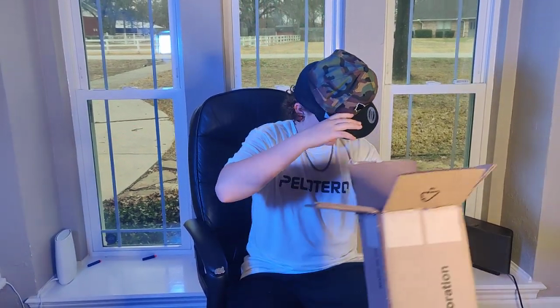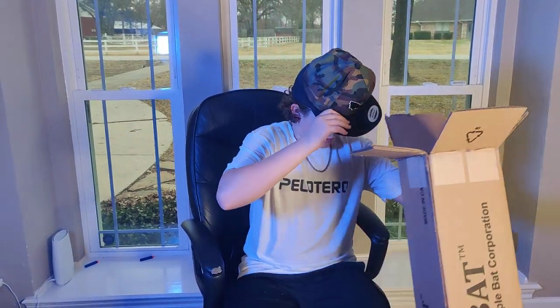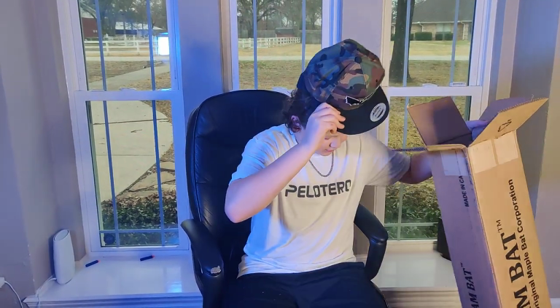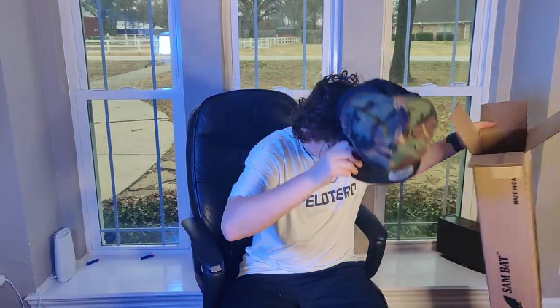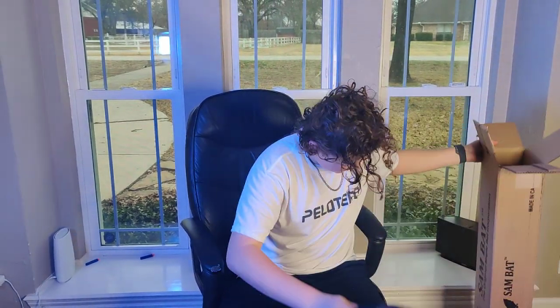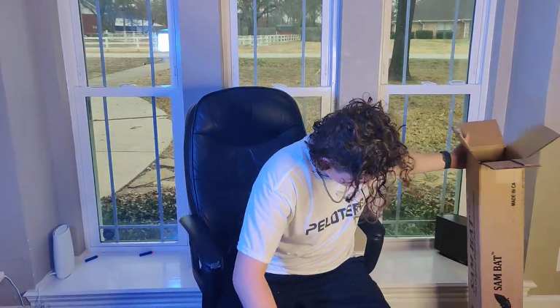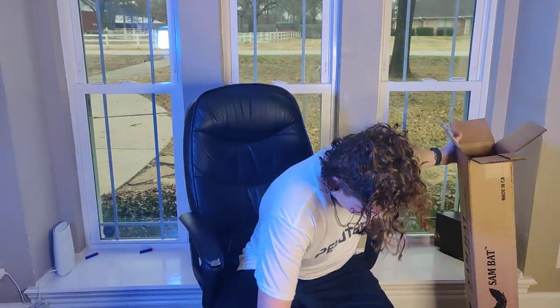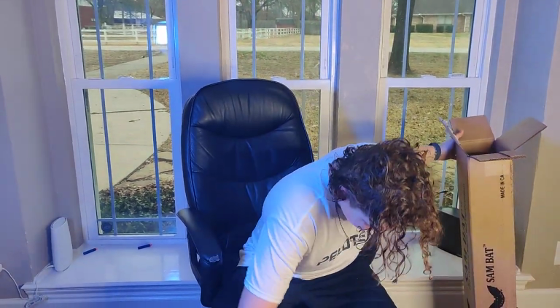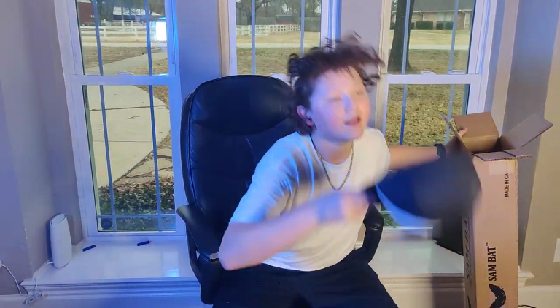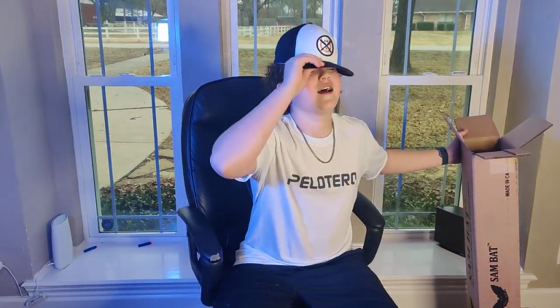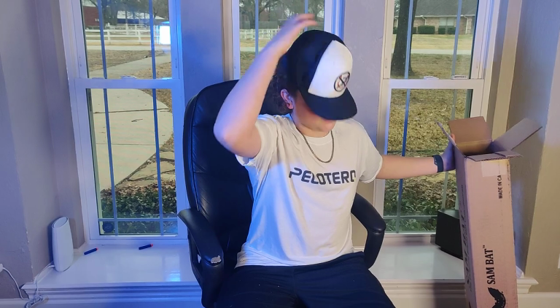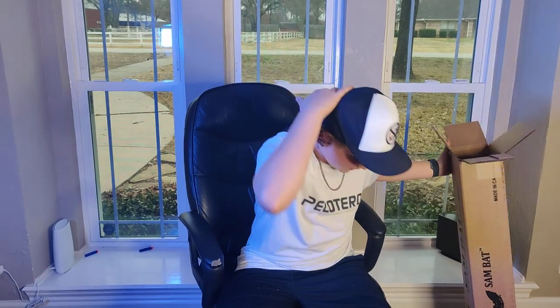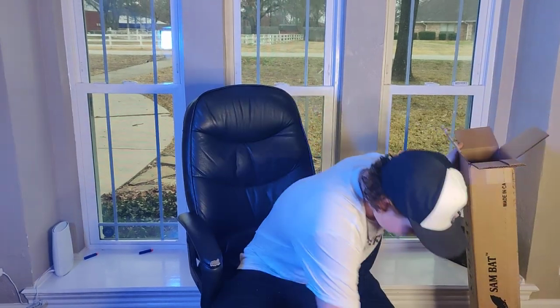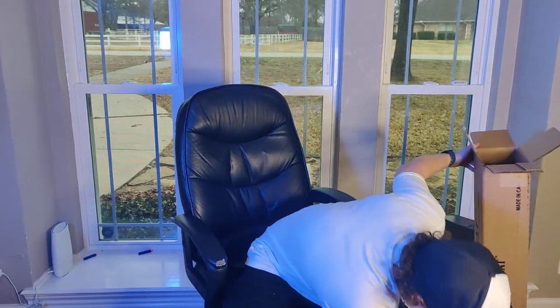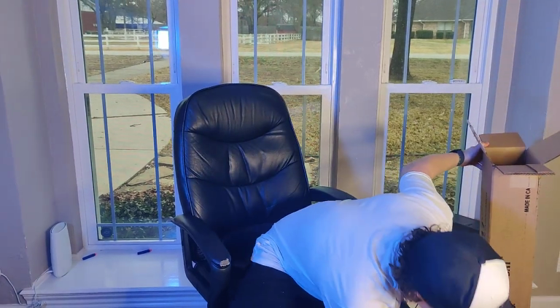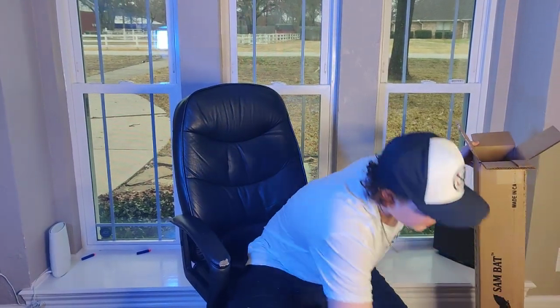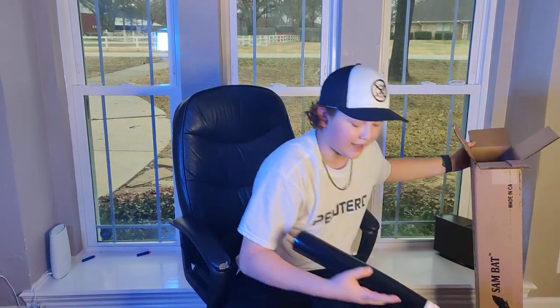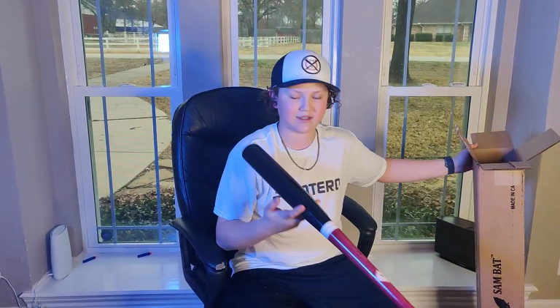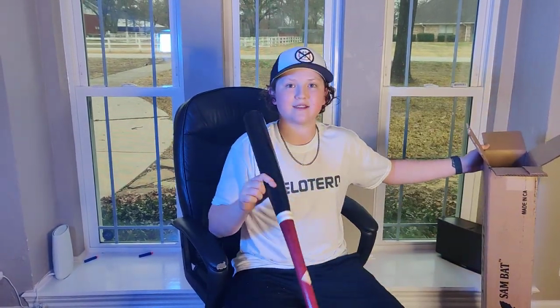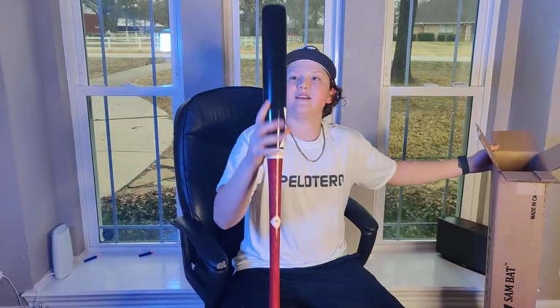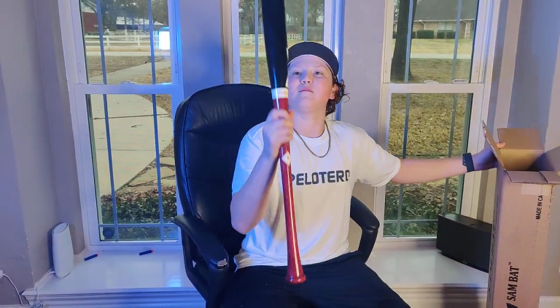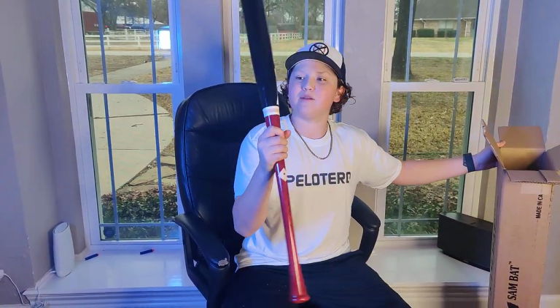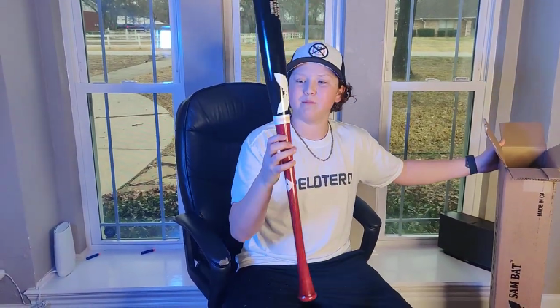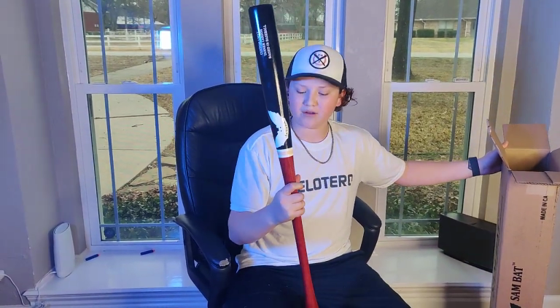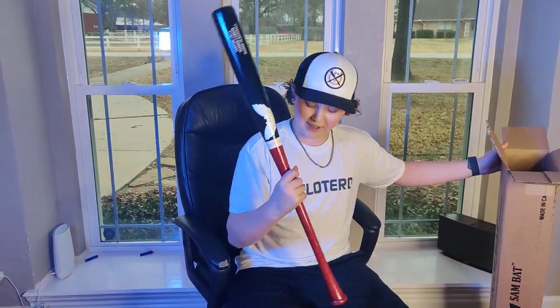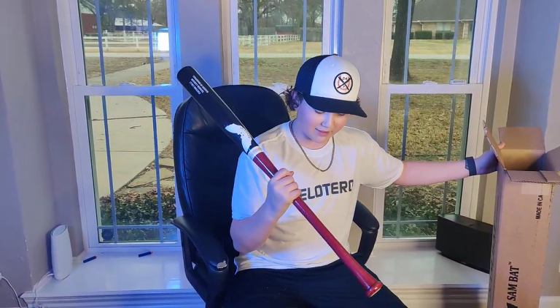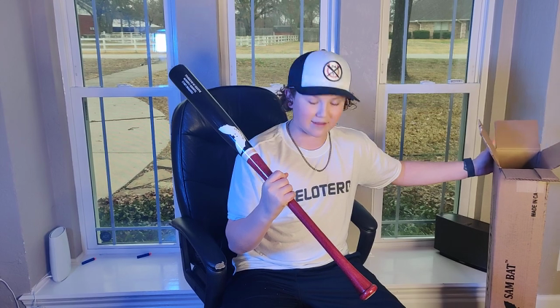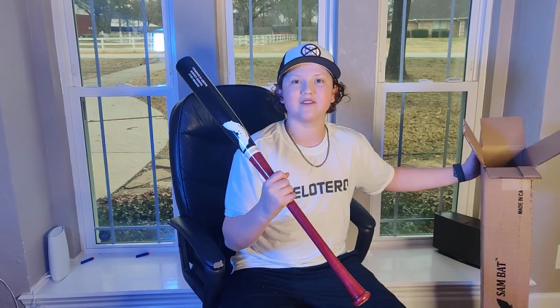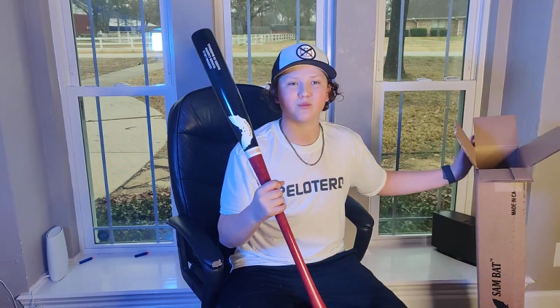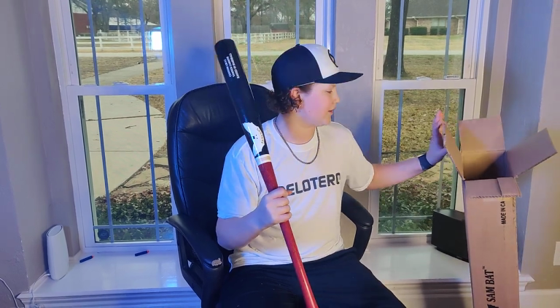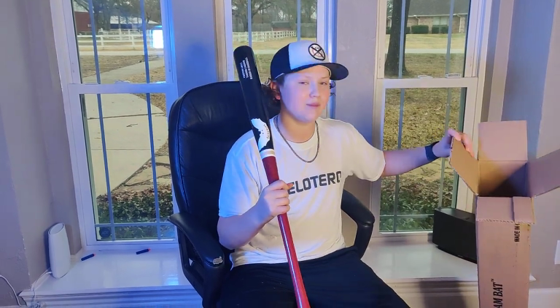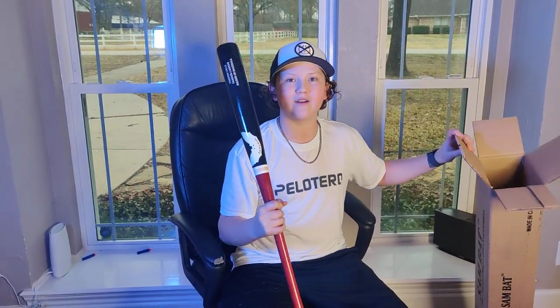Thank you to Sambat. I think you're going to love this bat. This thing is a pretty big barrel. Can't wait to get in the cages and swing with it a little bit later.